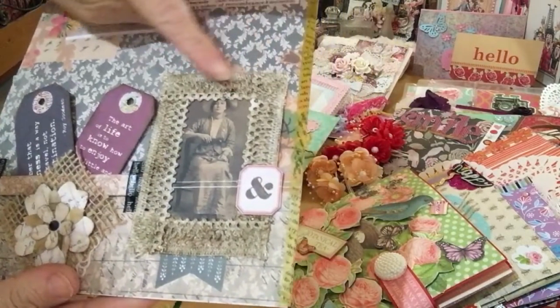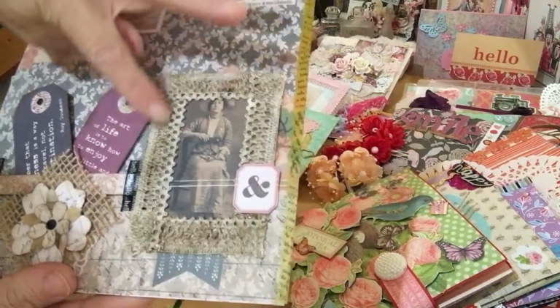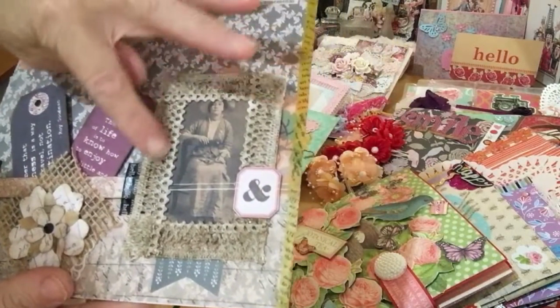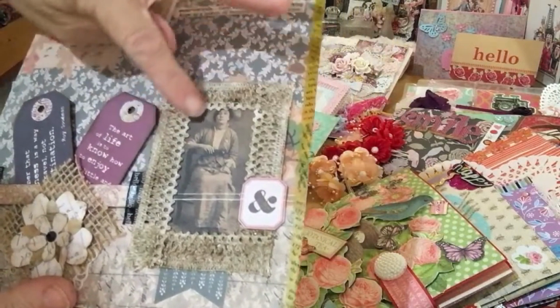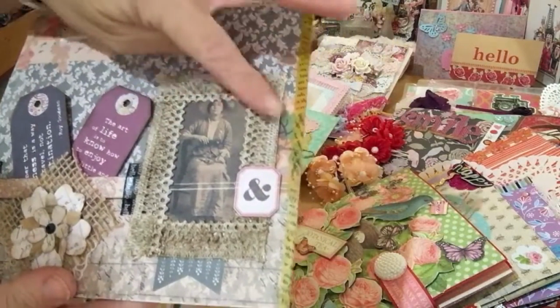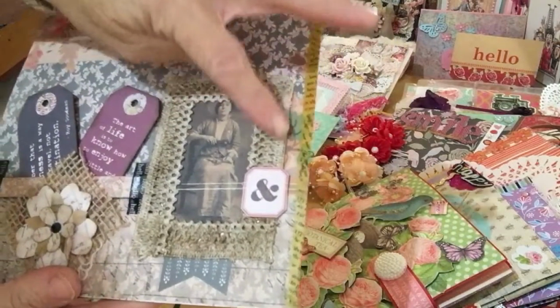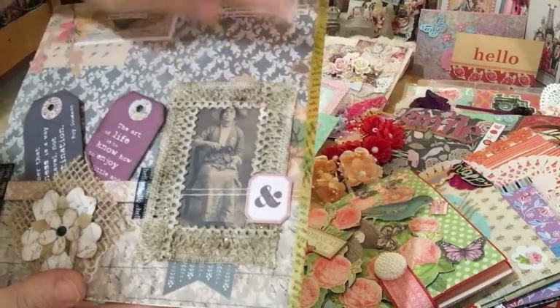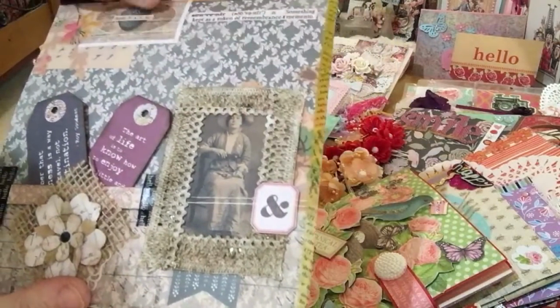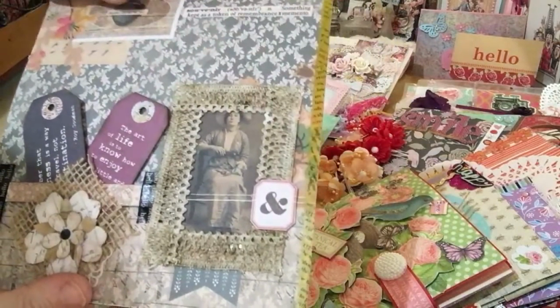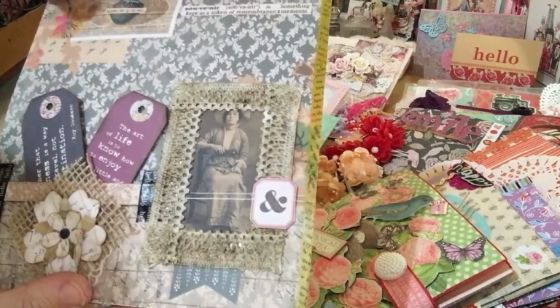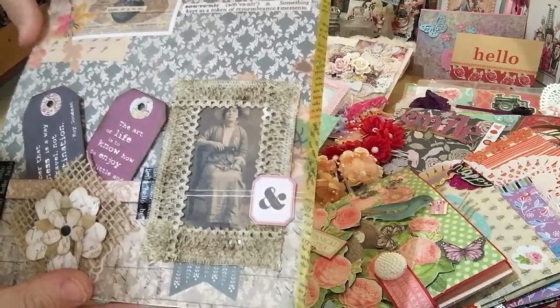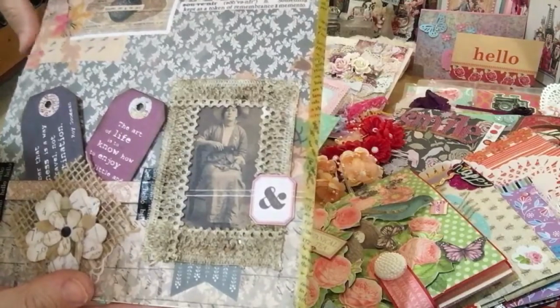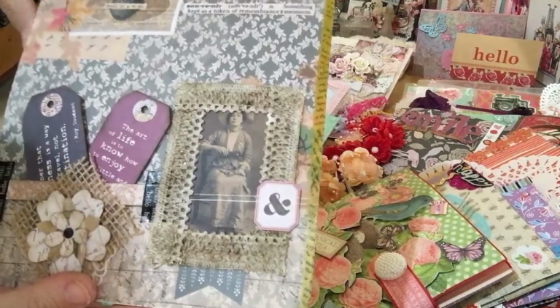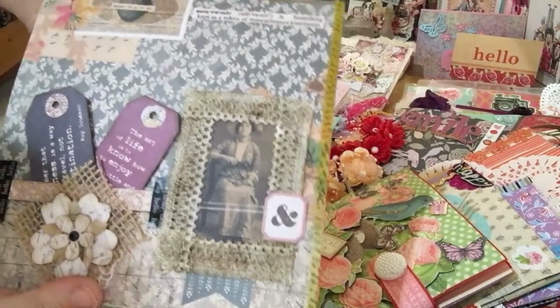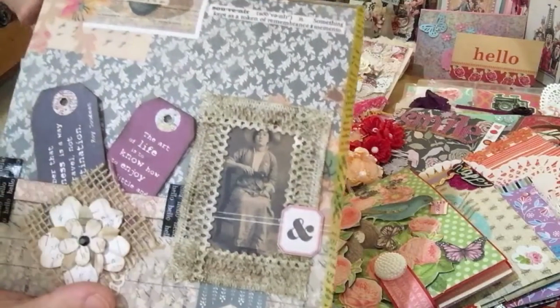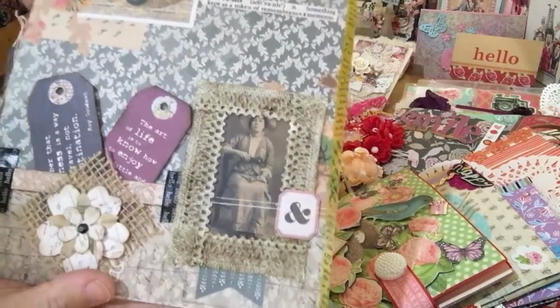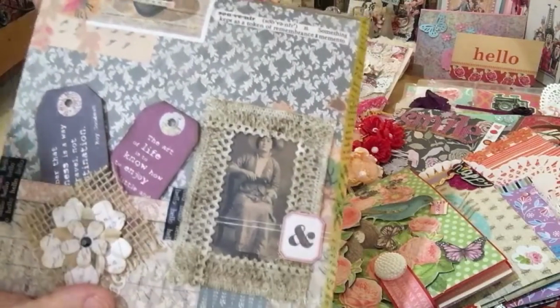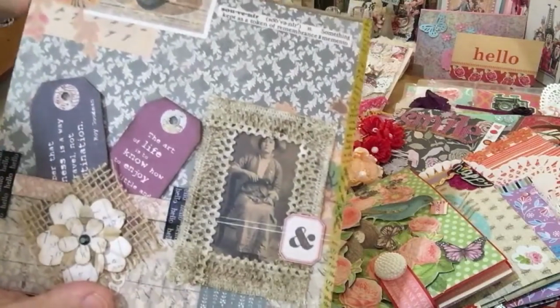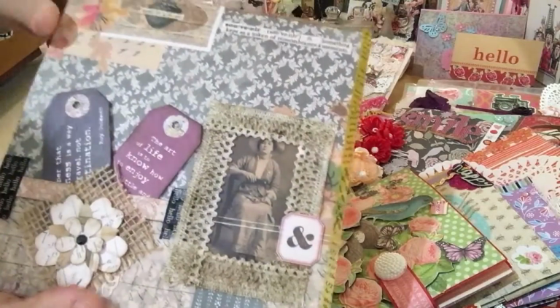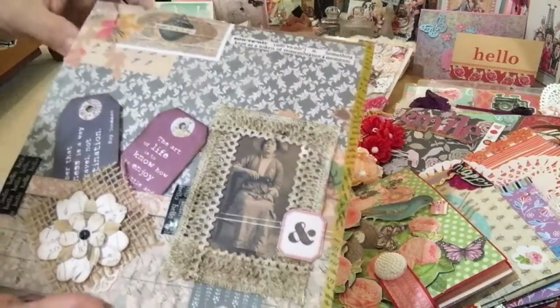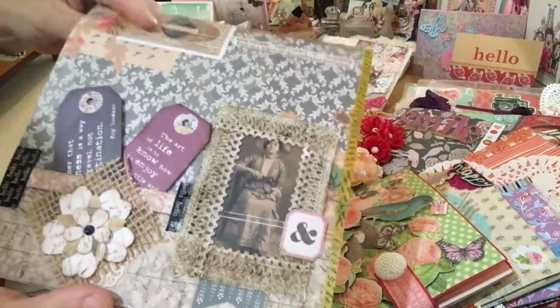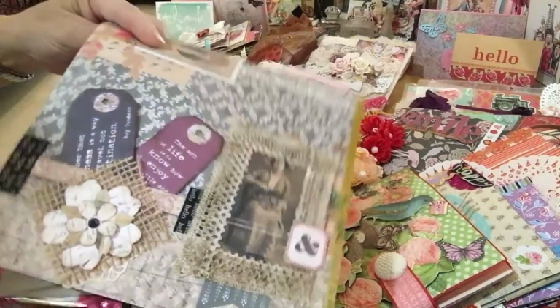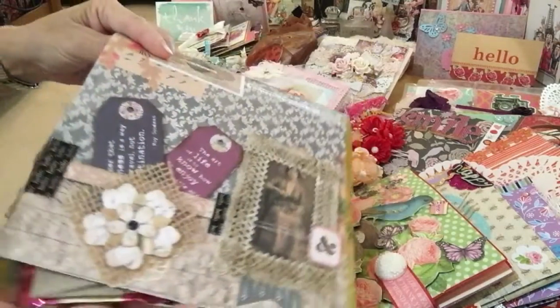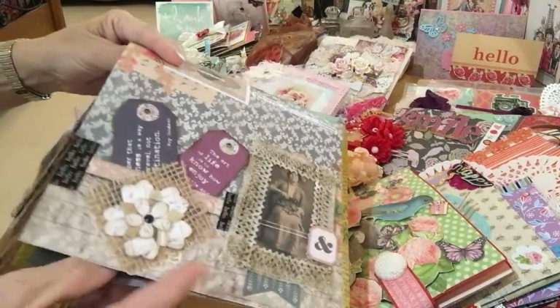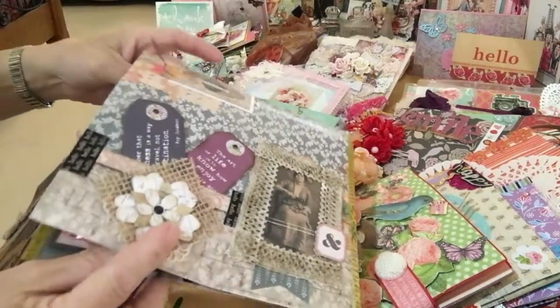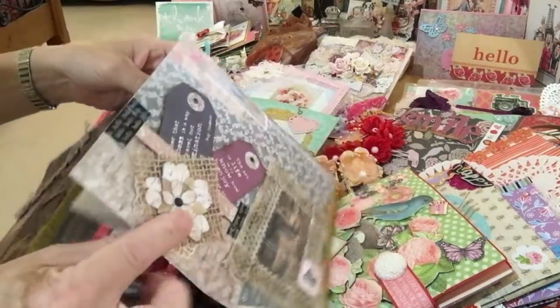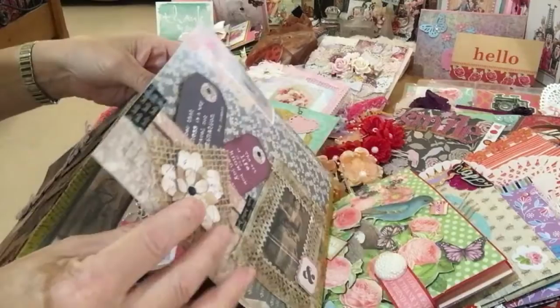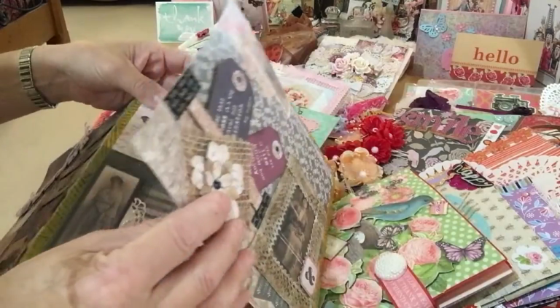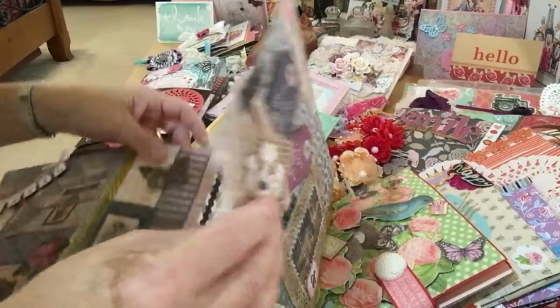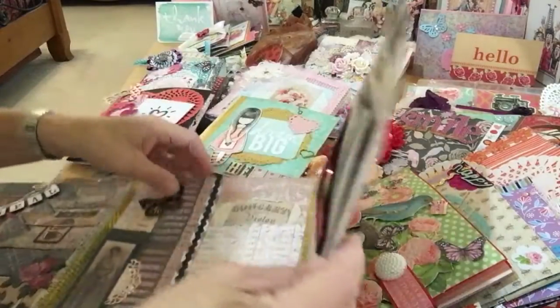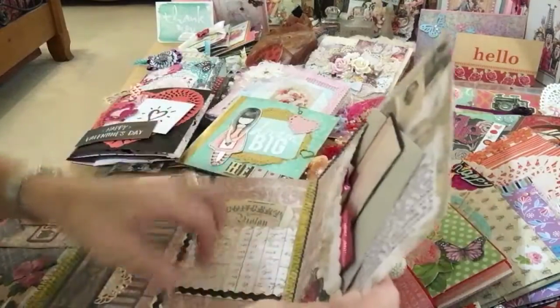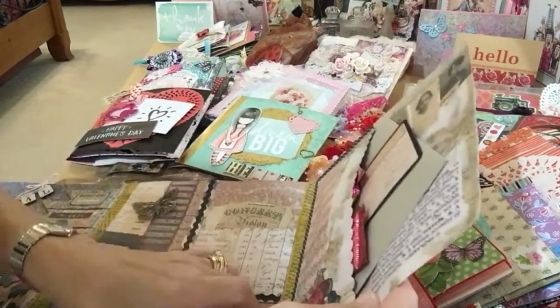So pretty. Look at how she did that image — covered it in lace, made it all vintage looking. Now Robin, do you make junk journals? If you haven't yet, you should.